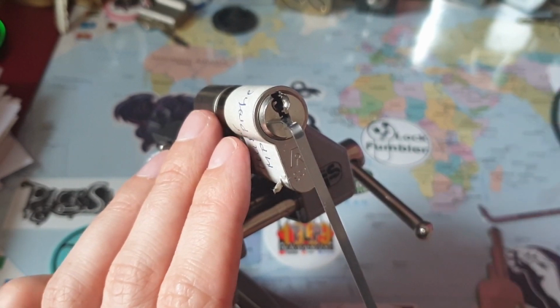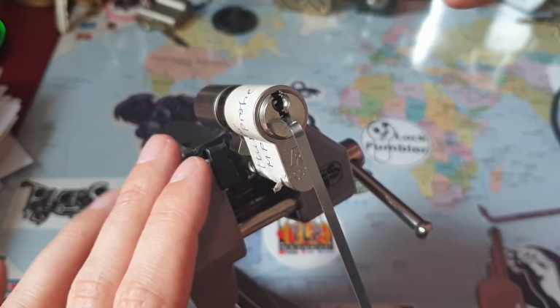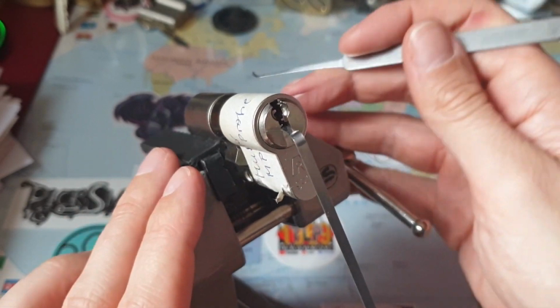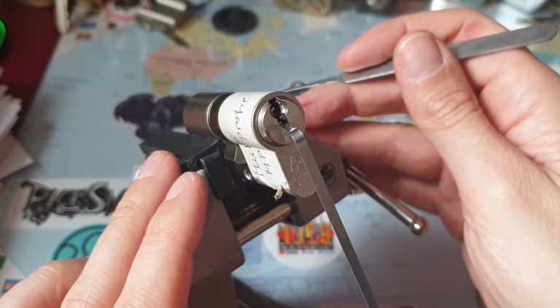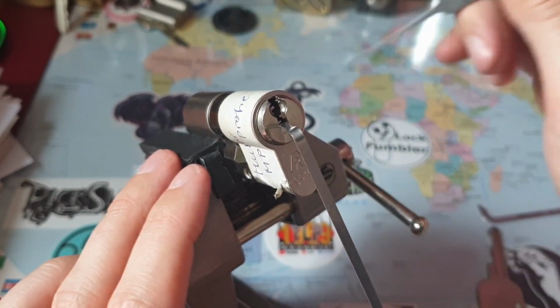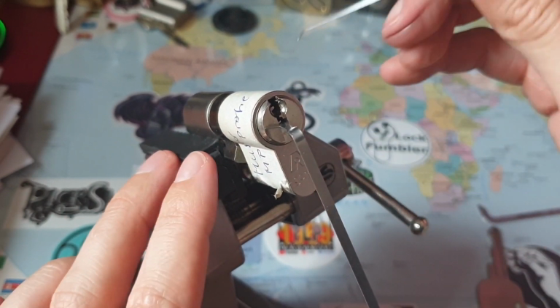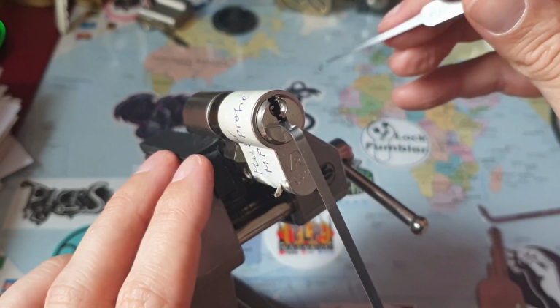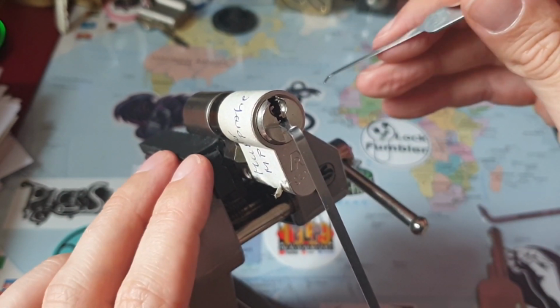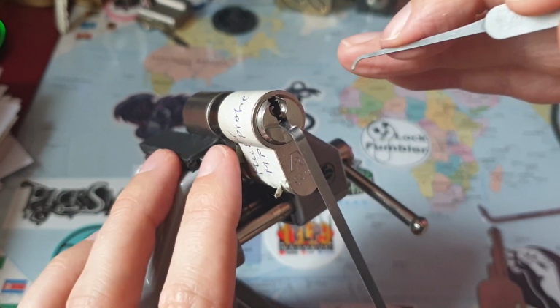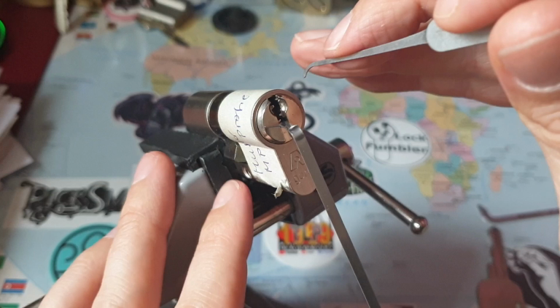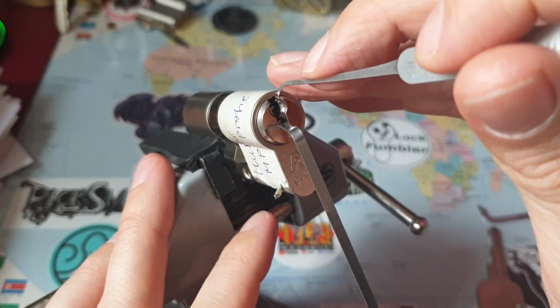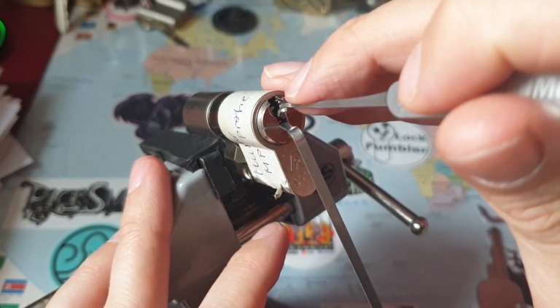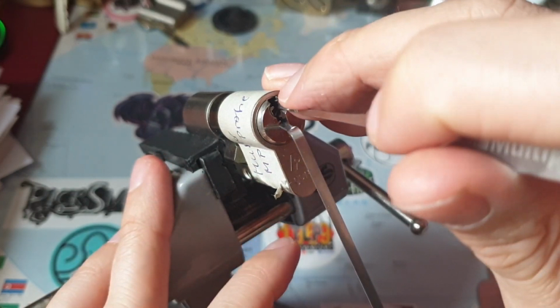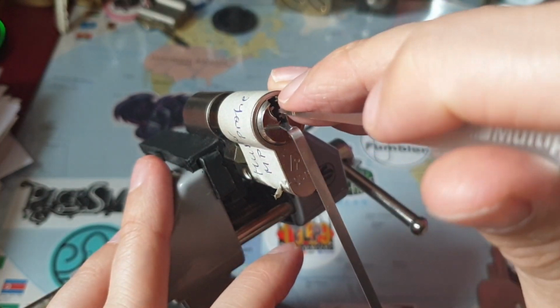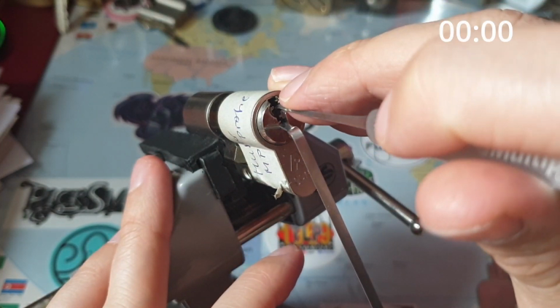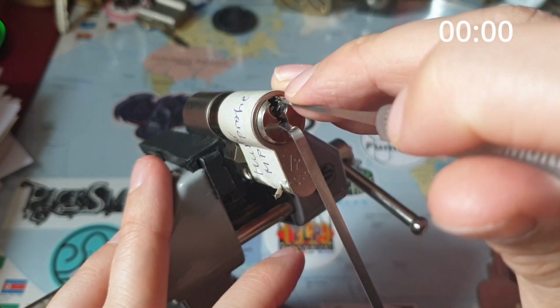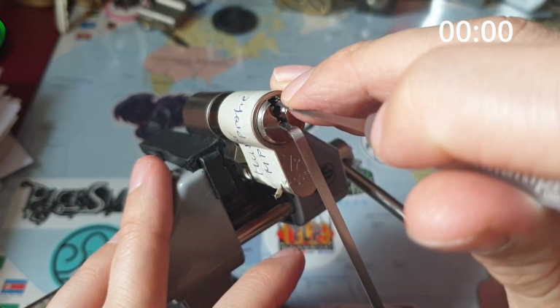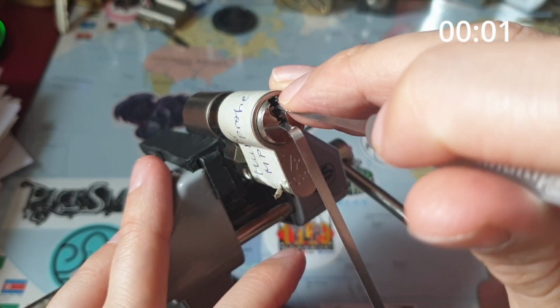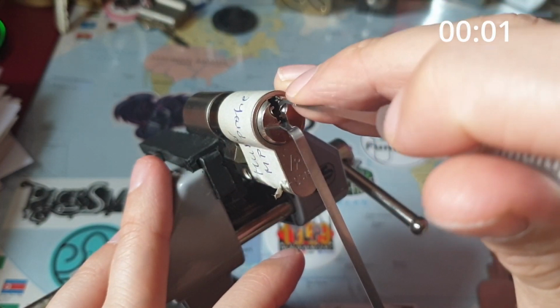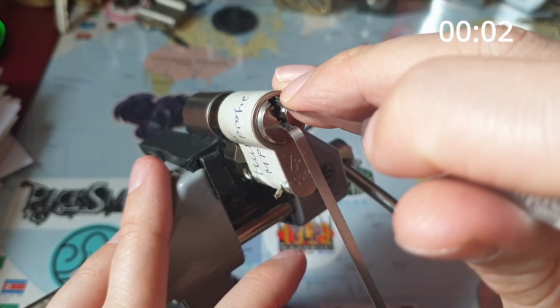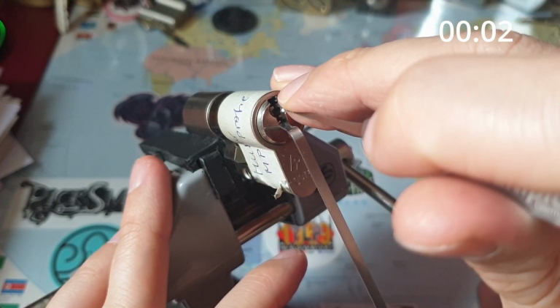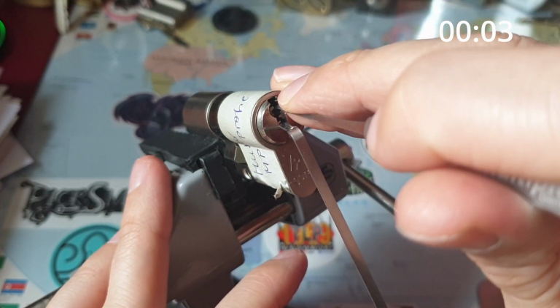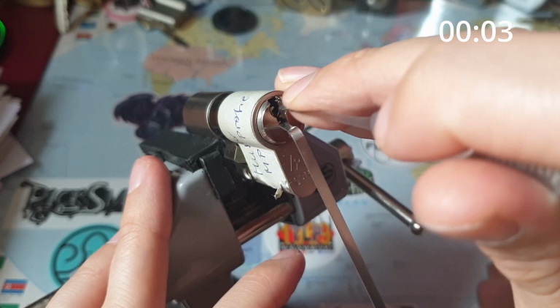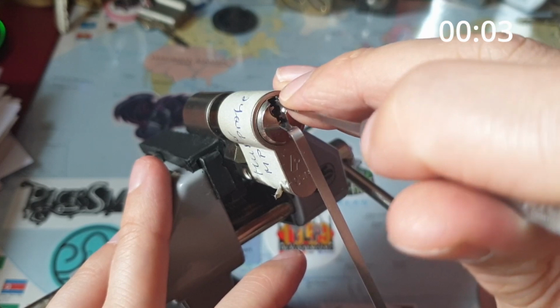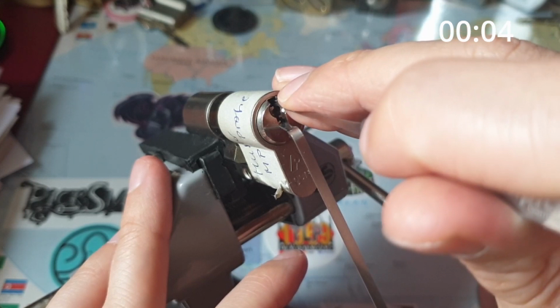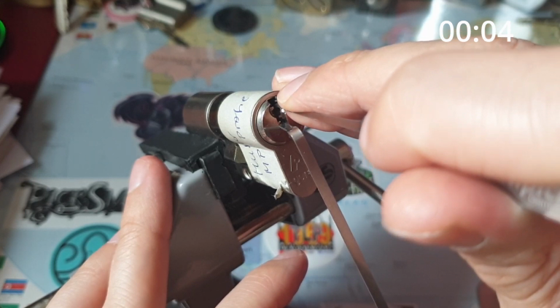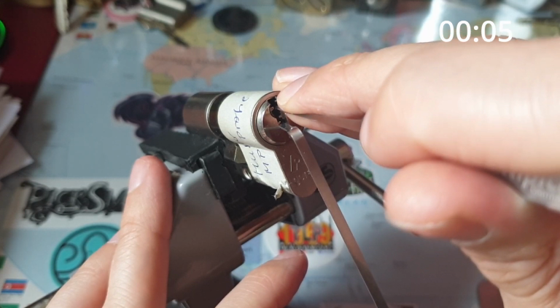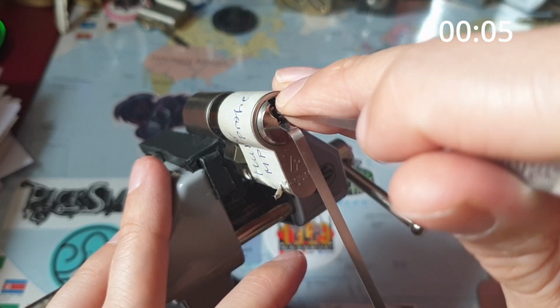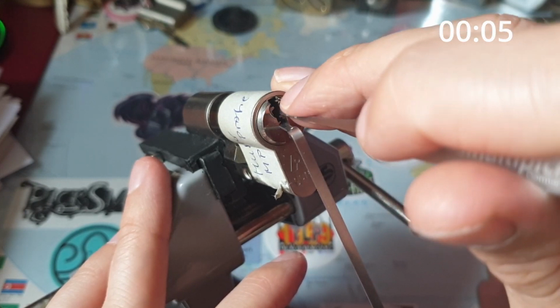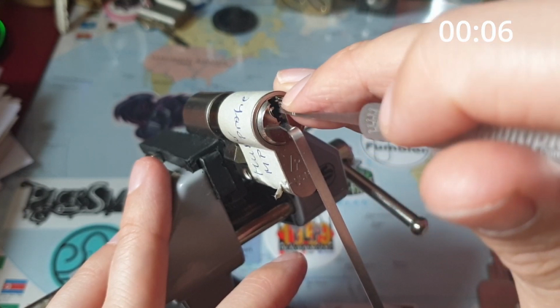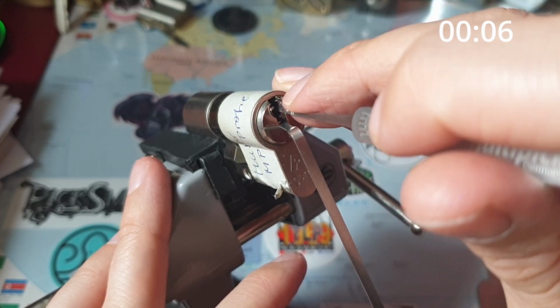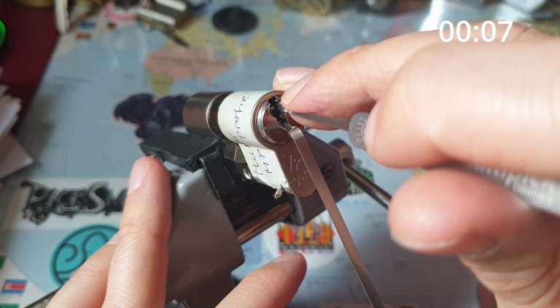But nevertheless, let's see what it takes to get inside and then have a look at the key and the bitting maybe. The first one is already our binder. Nice little click.